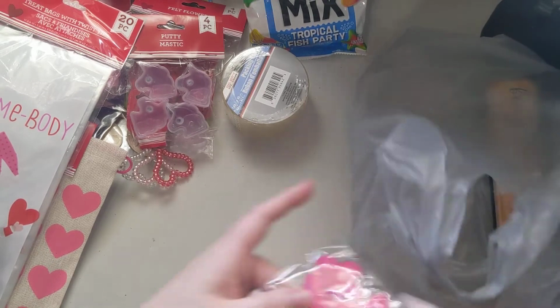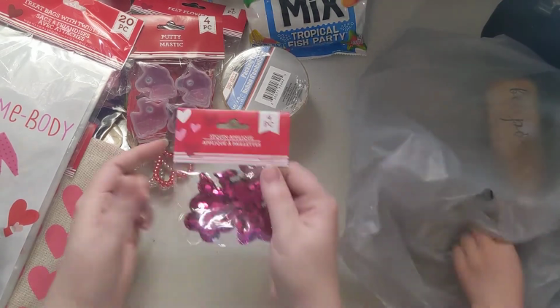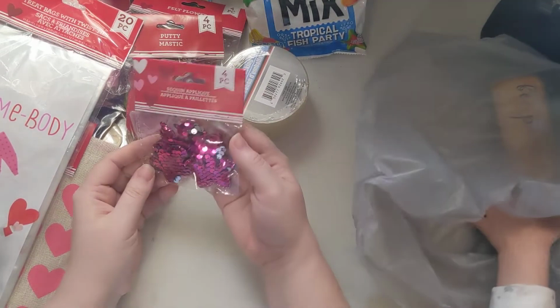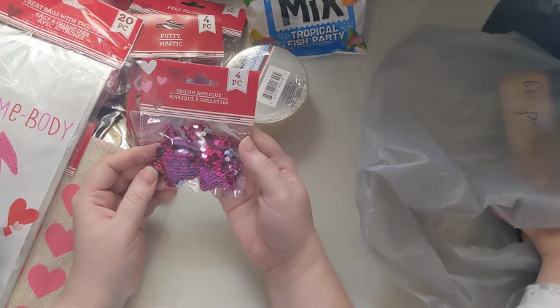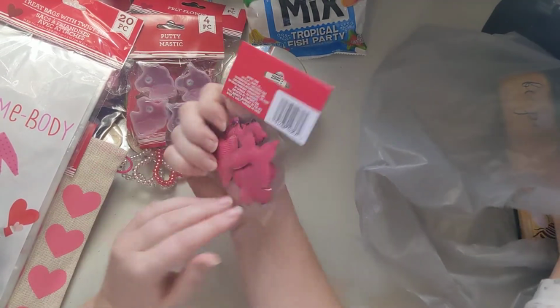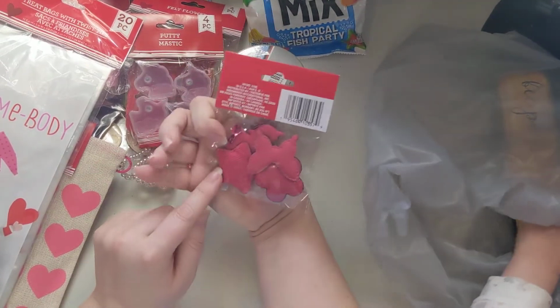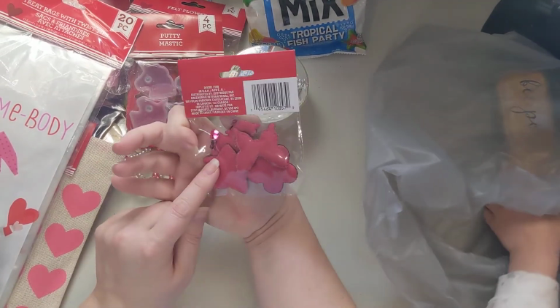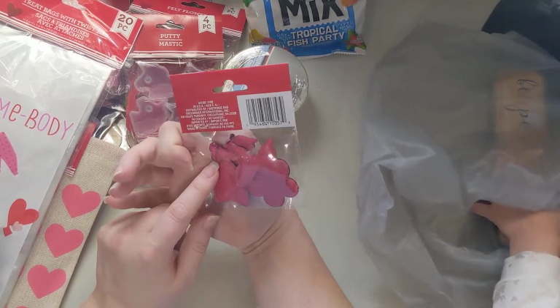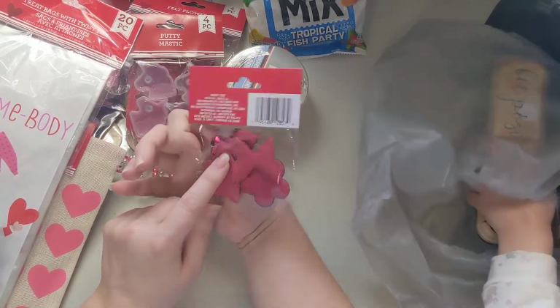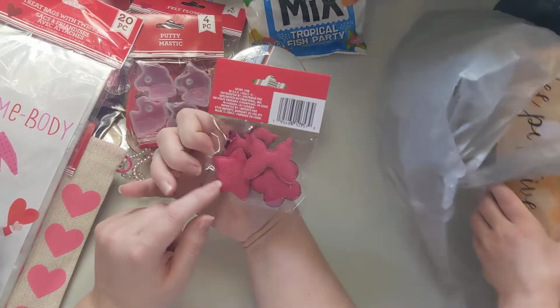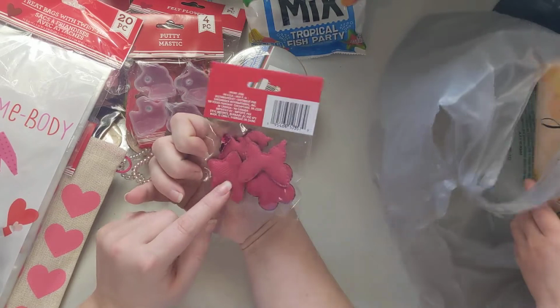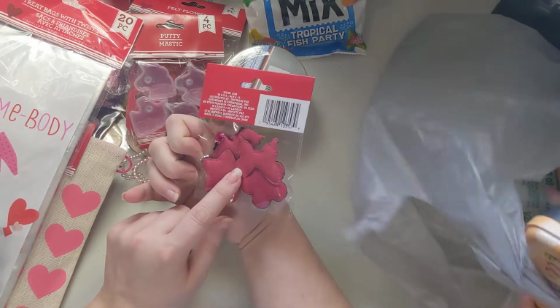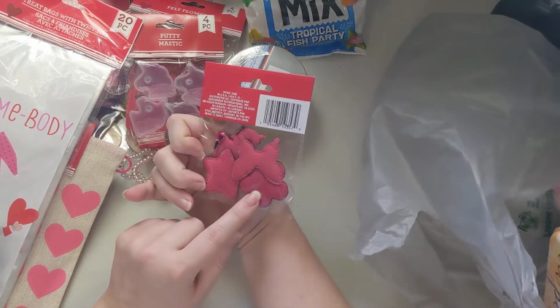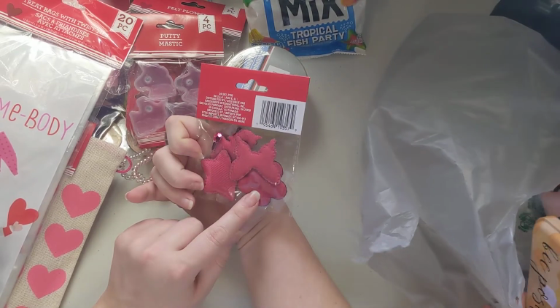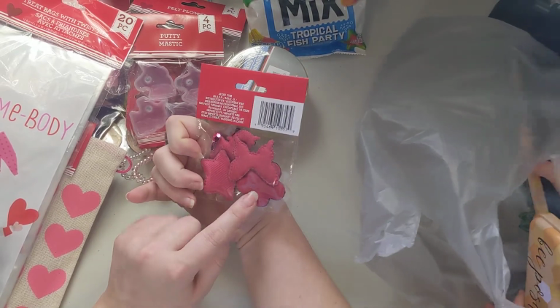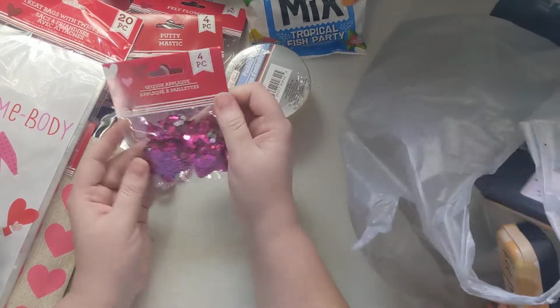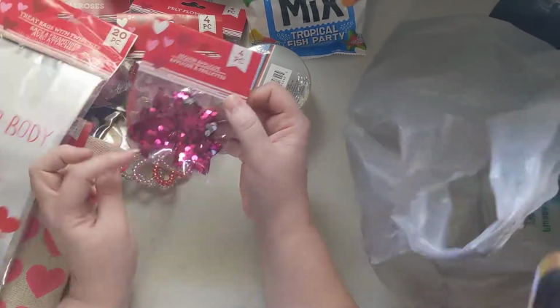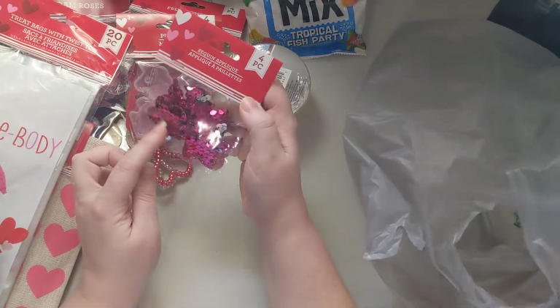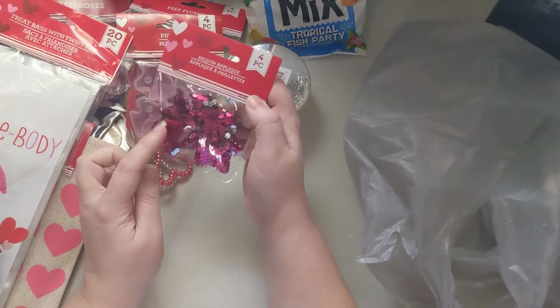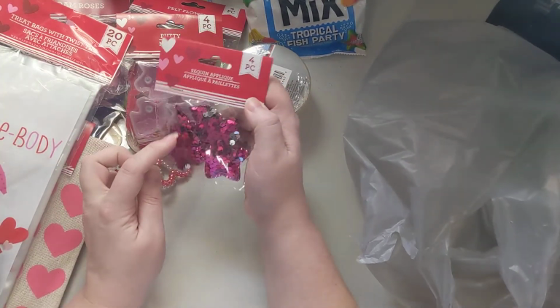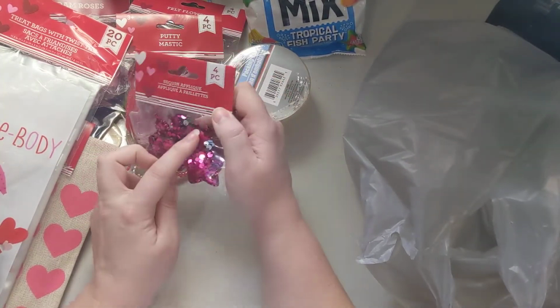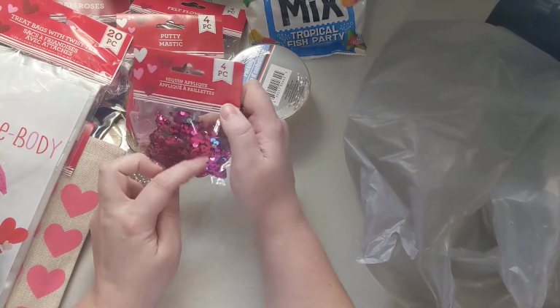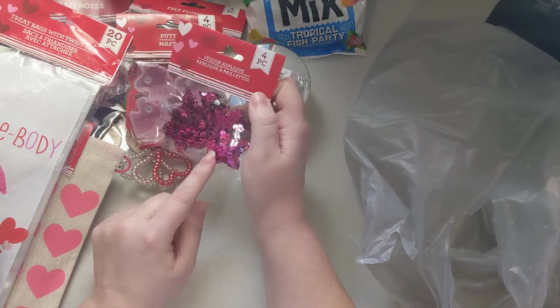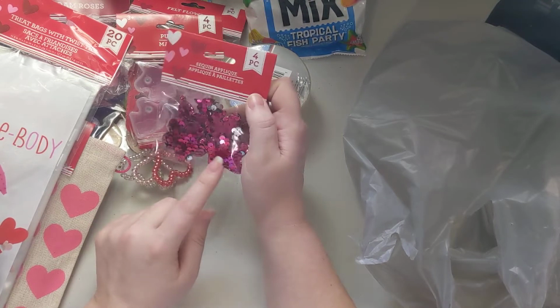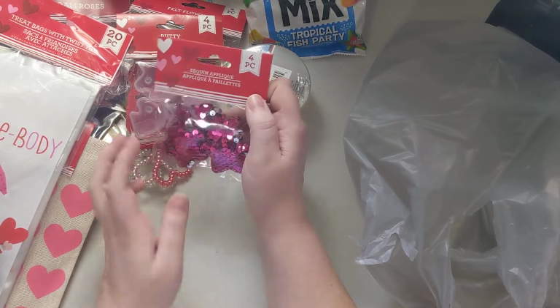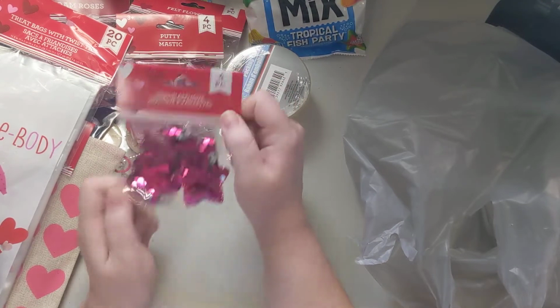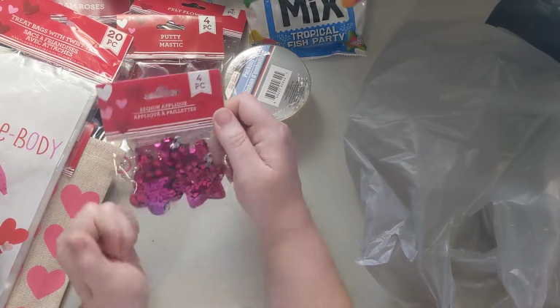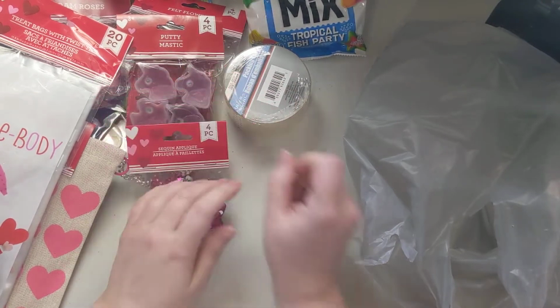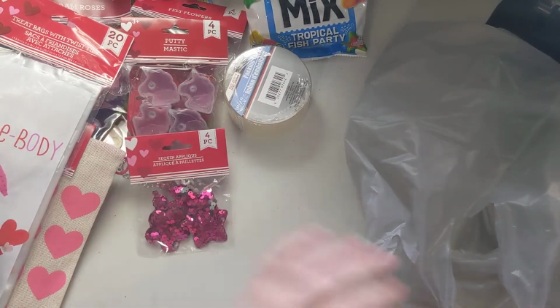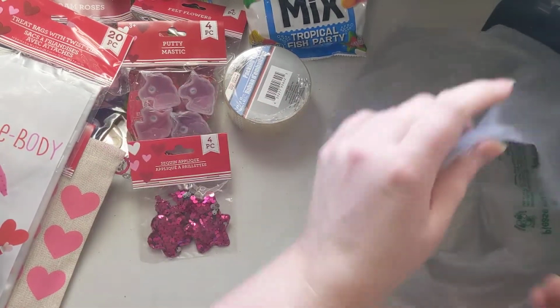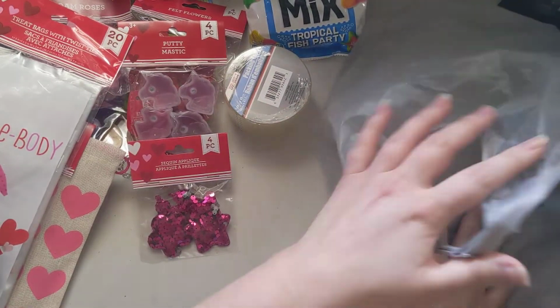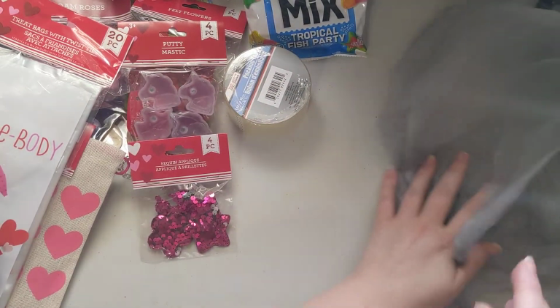I got this for Aurora — it's a unicorn, a star, a butterfly, and a flower, and they're all these little sequin things. She loves these, so she picked those out.